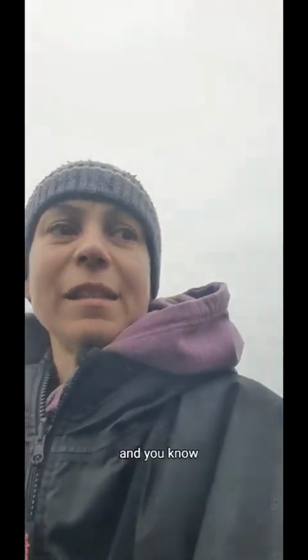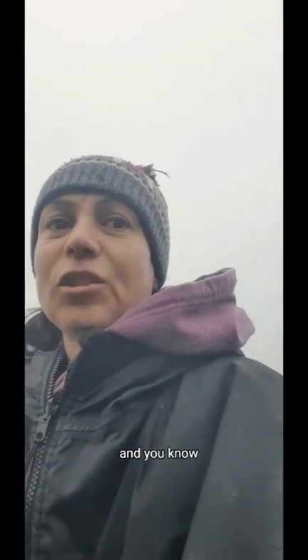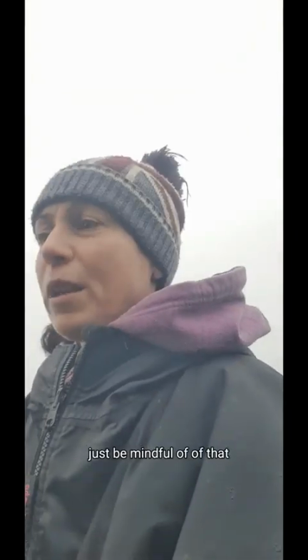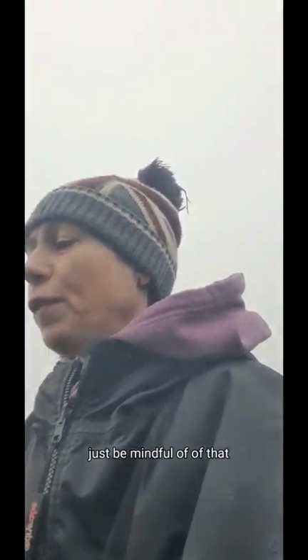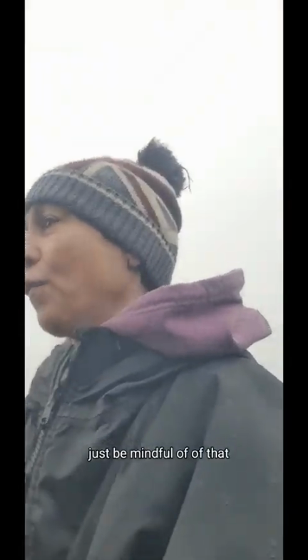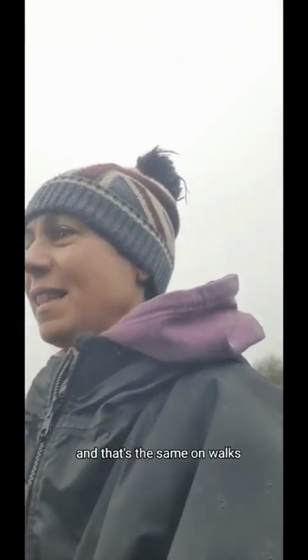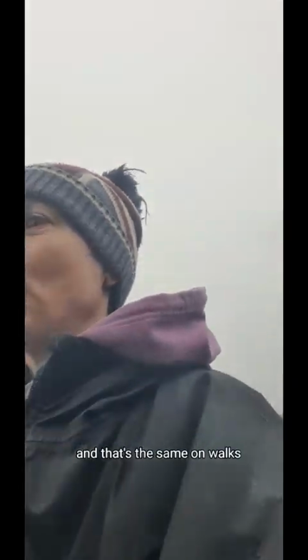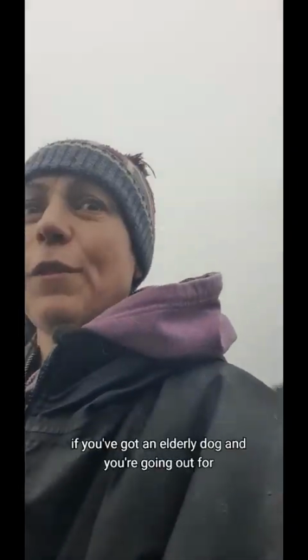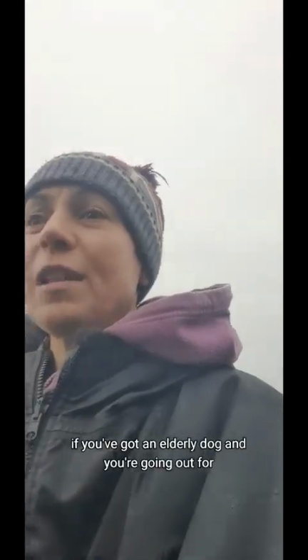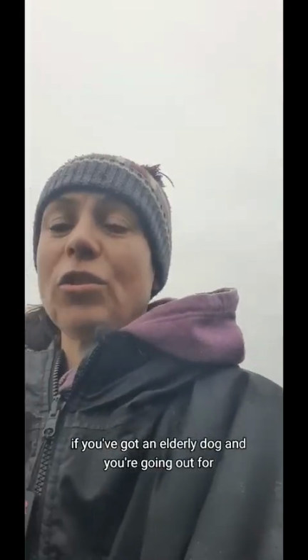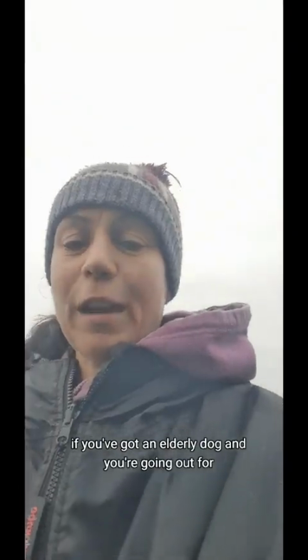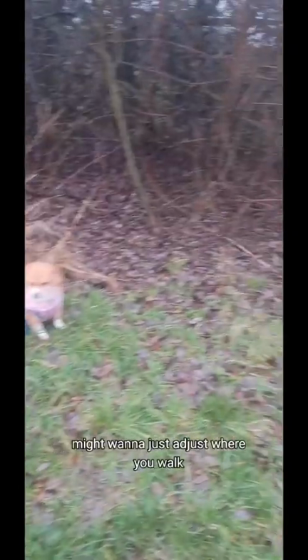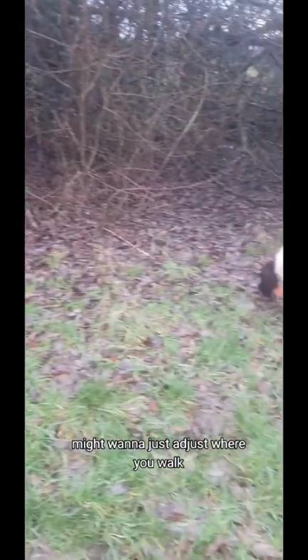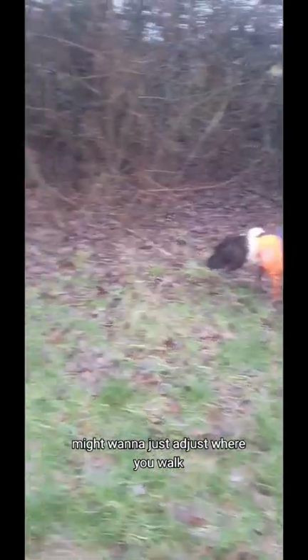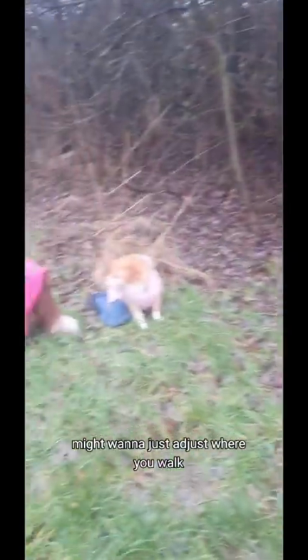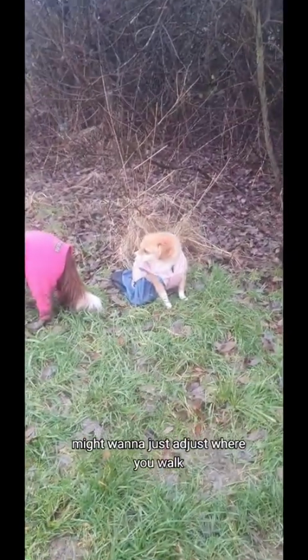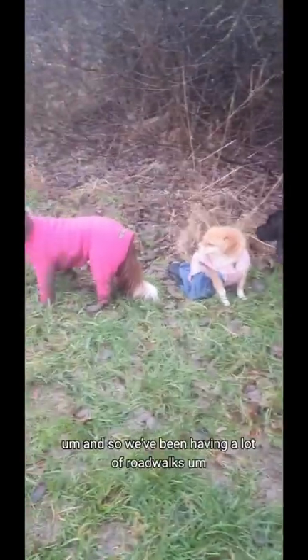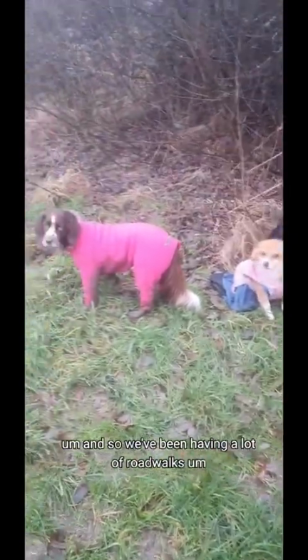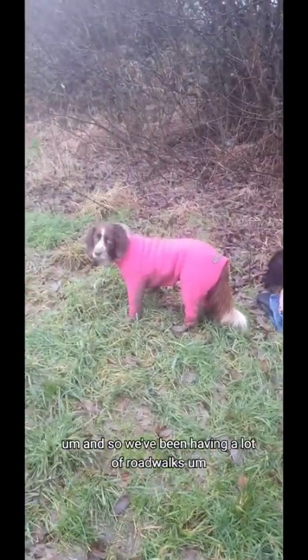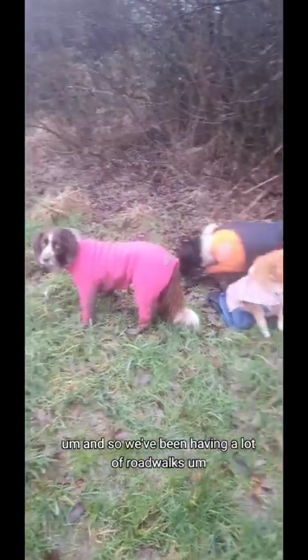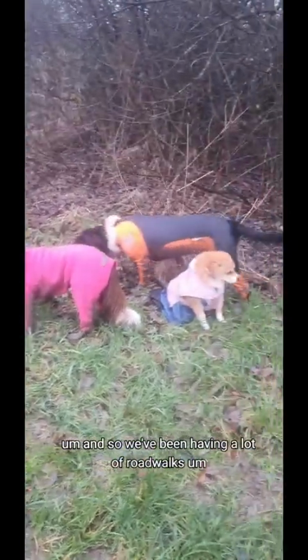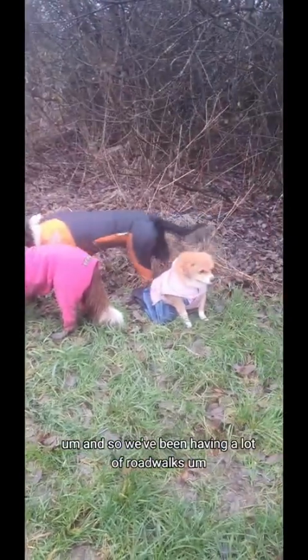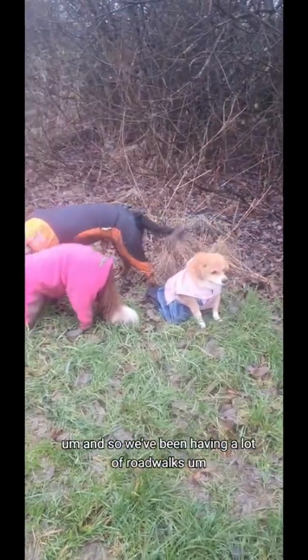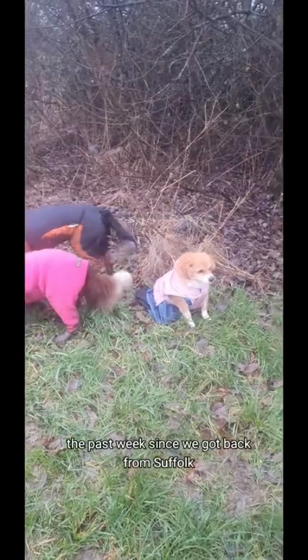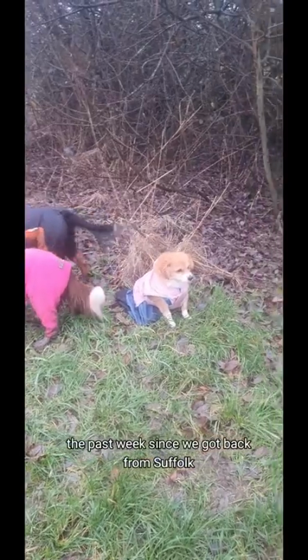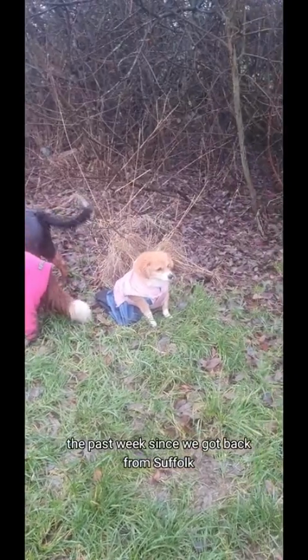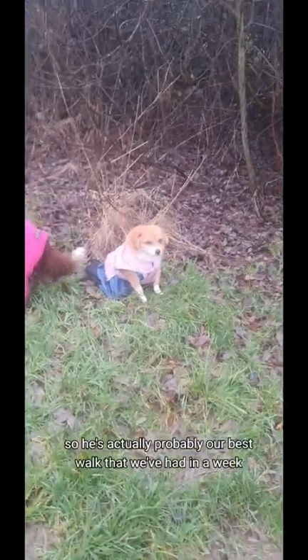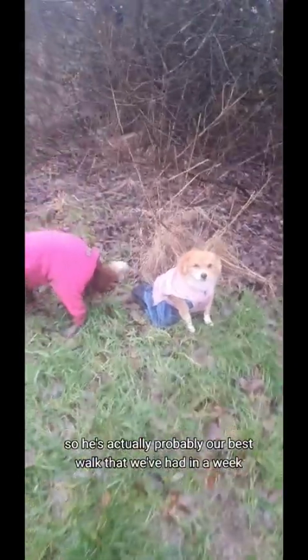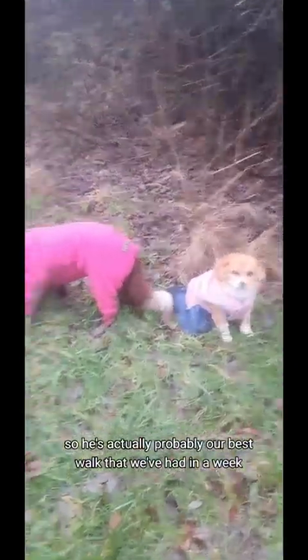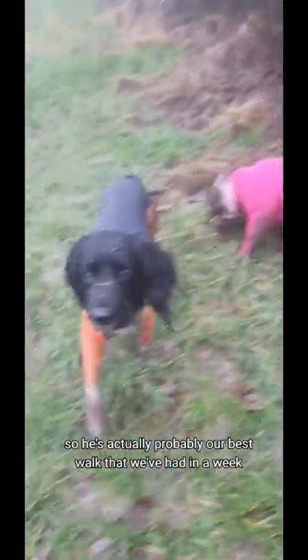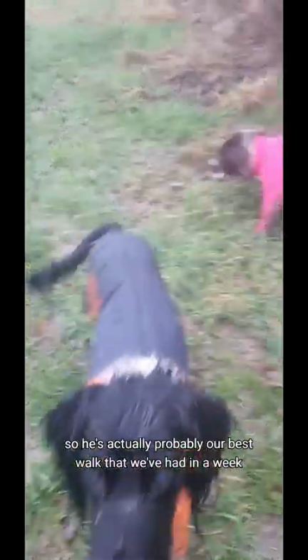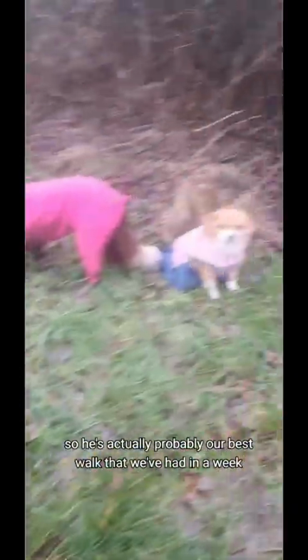Just be mindful of that, and it's the same on walks. If you've got an elderly dog and you're going out for a walk, you might want to adjust where you walk. We've been having a lot of road walks this past week since we got back from Suffolk, so this is actually probably our best walk that we've had in a week.